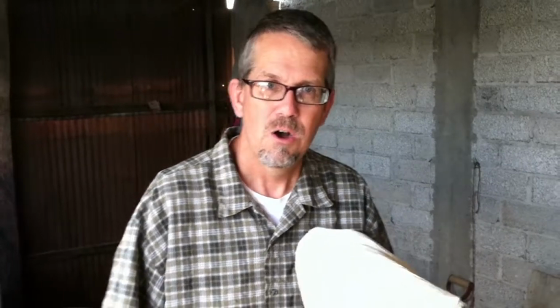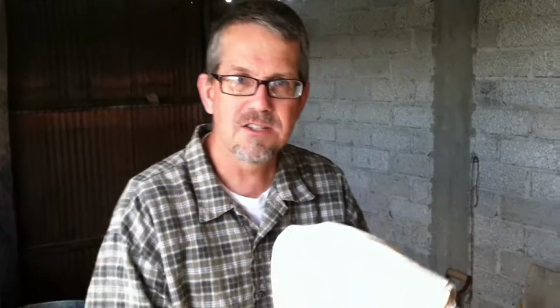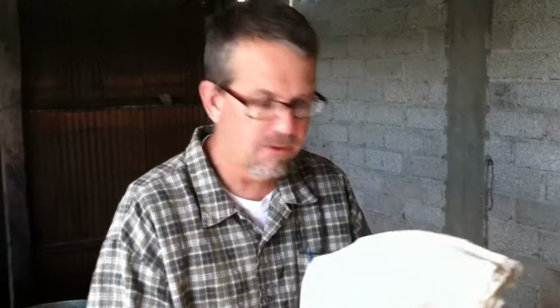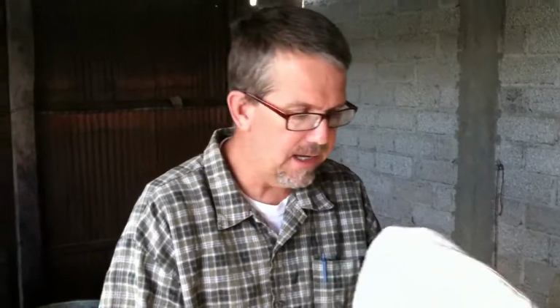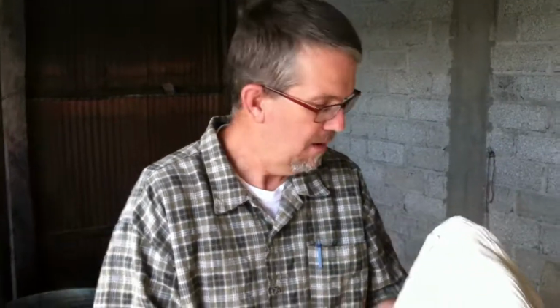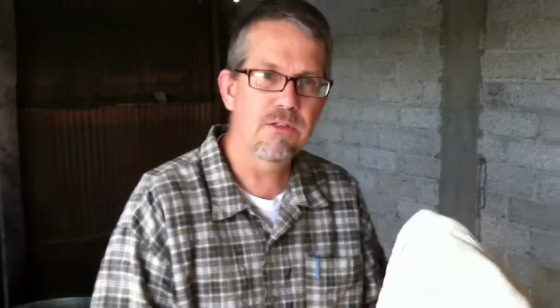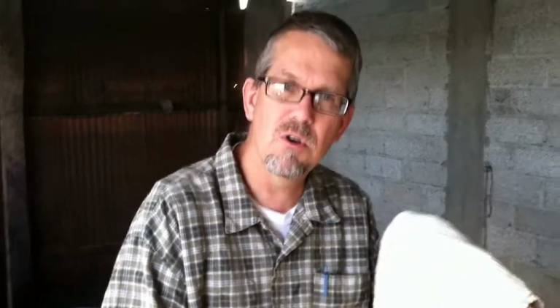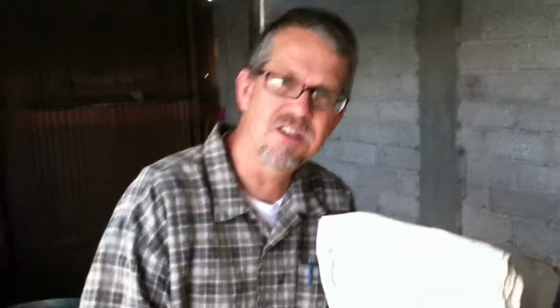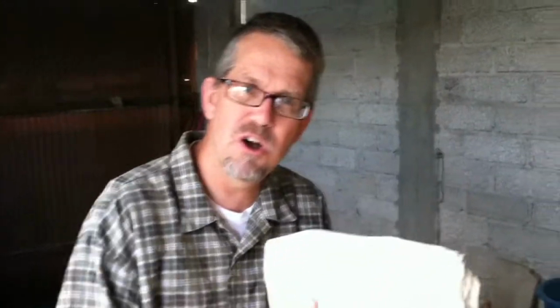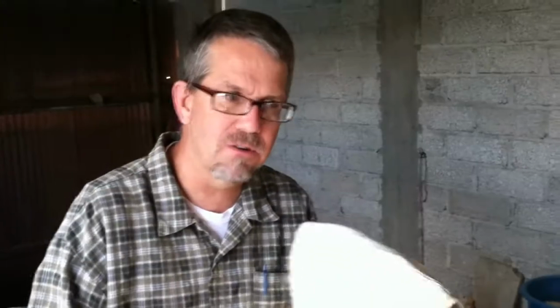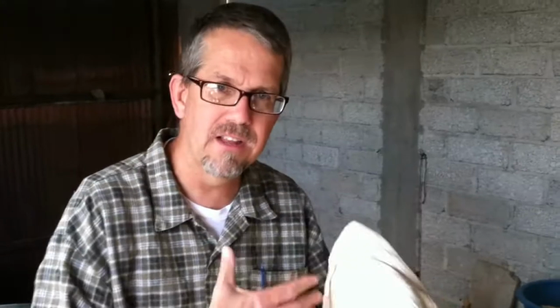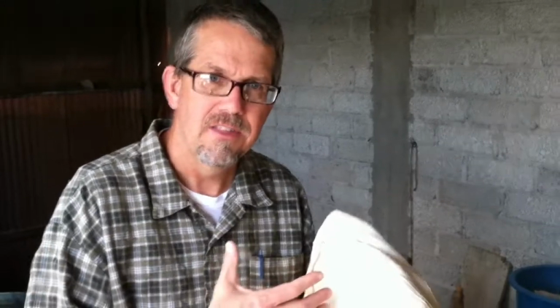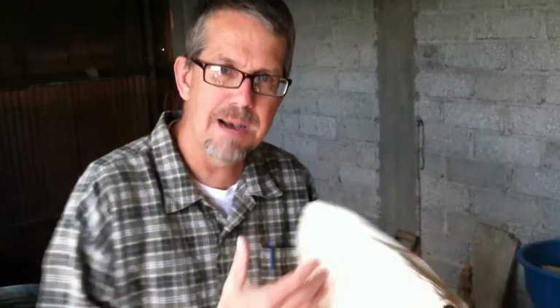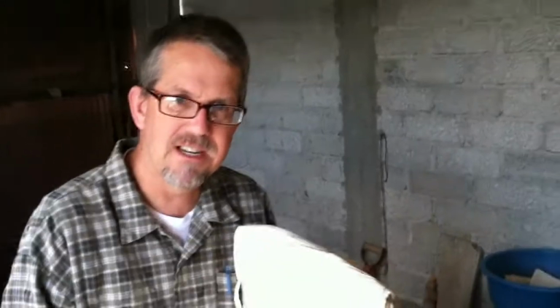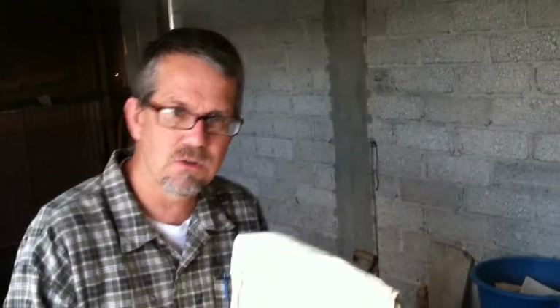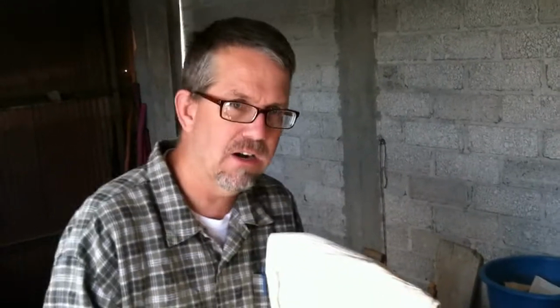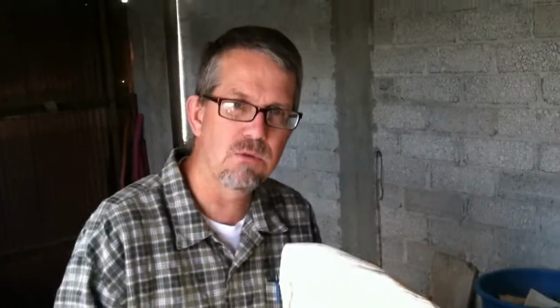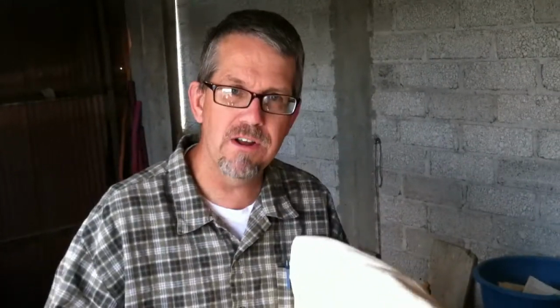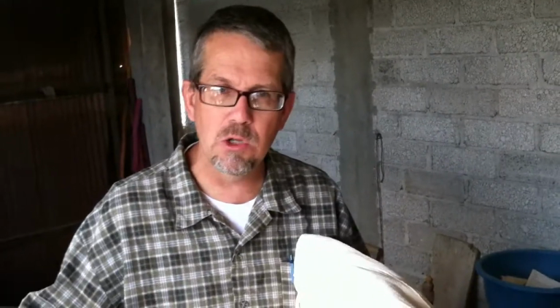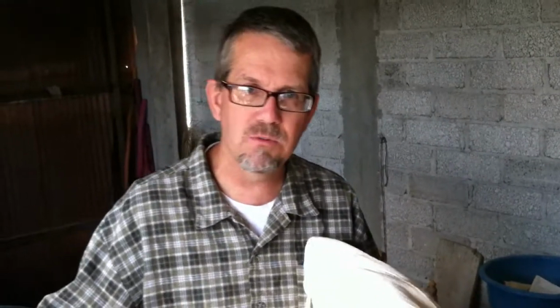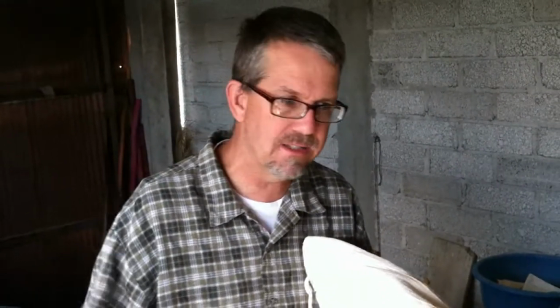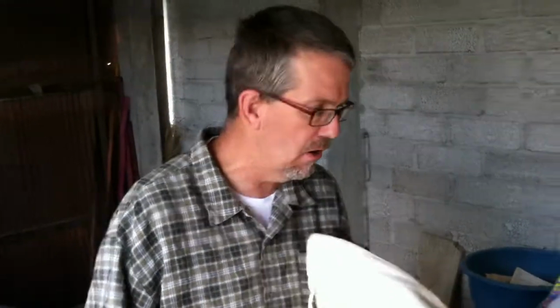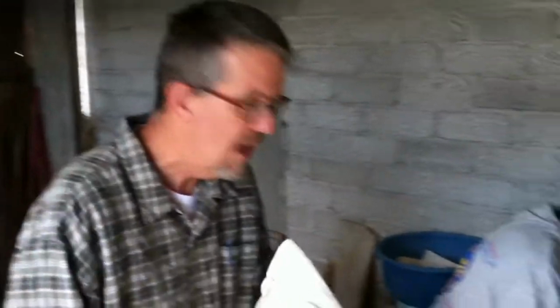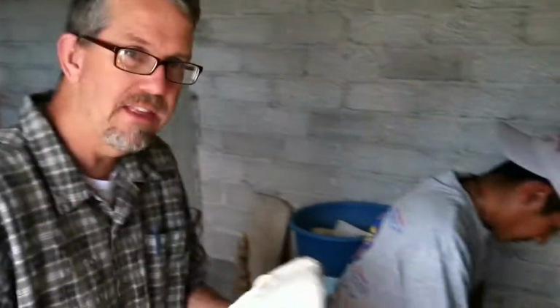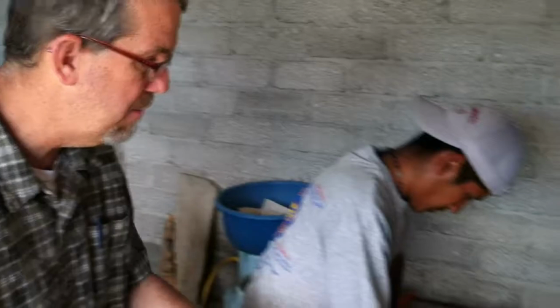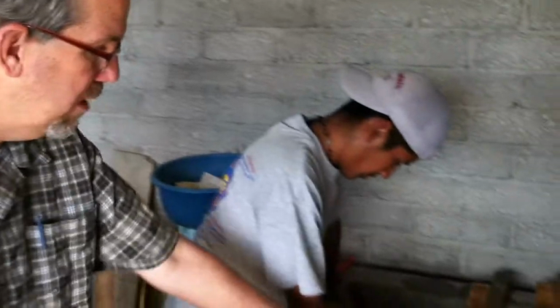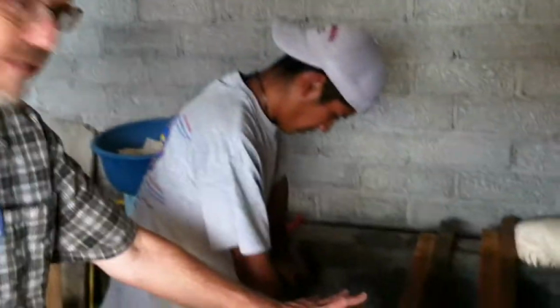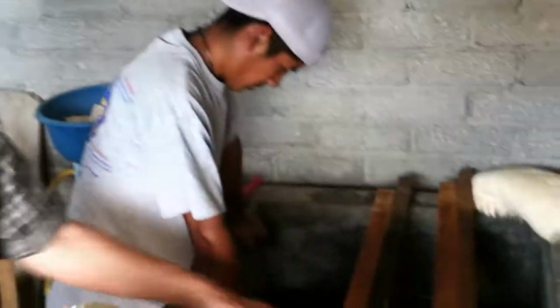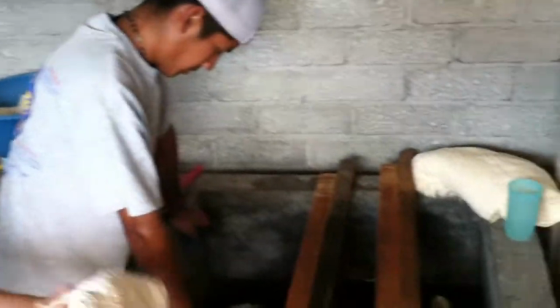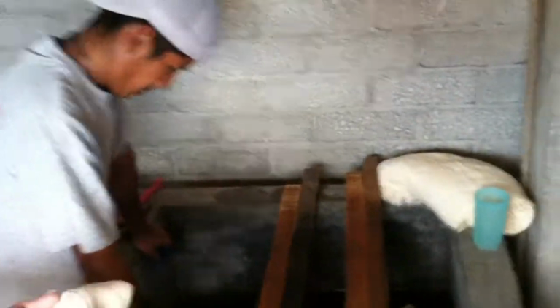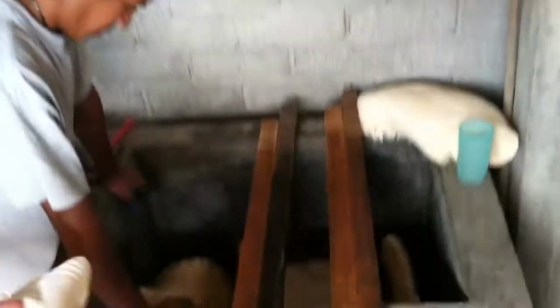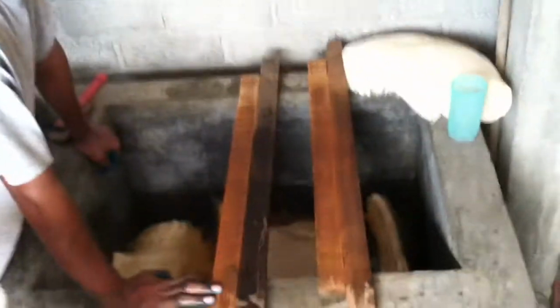After the rebosos — the shawls, or even the top if it's a natural color — have been woven on the looms, which we saw earlier, they come and put them in this vat to get them wet so that they'll take the color.